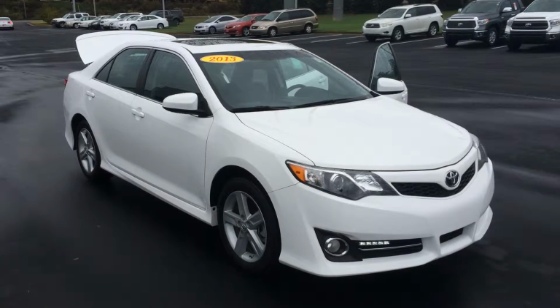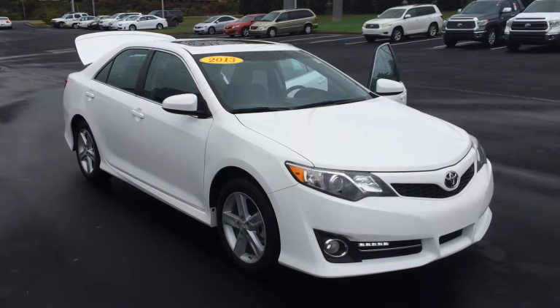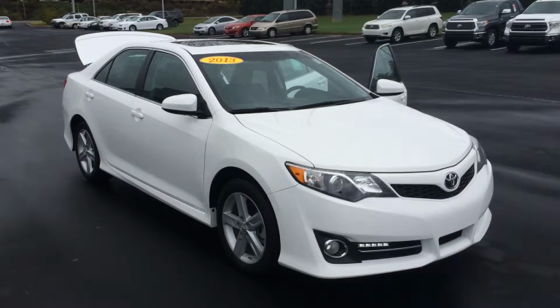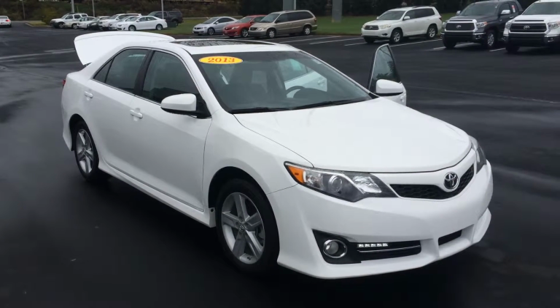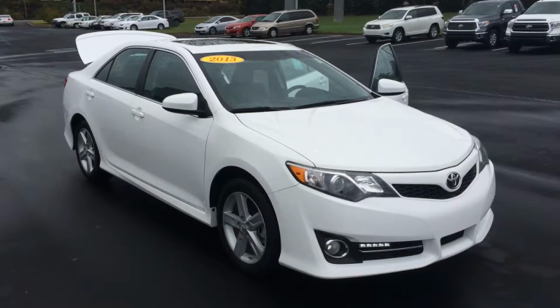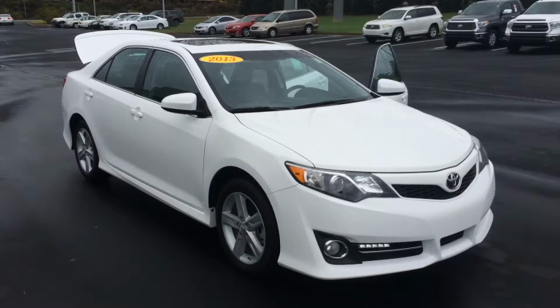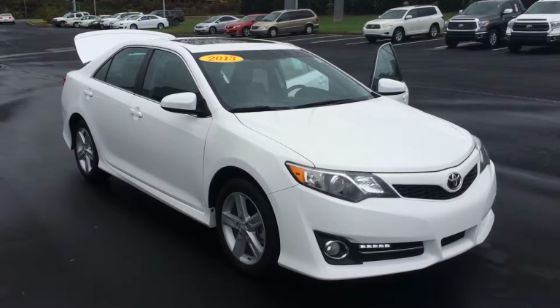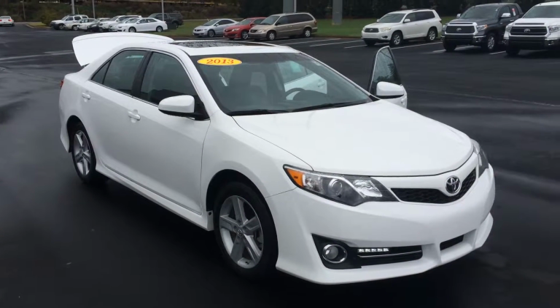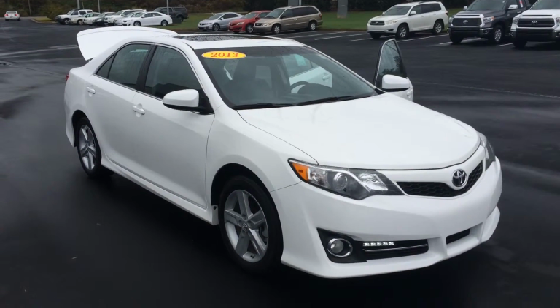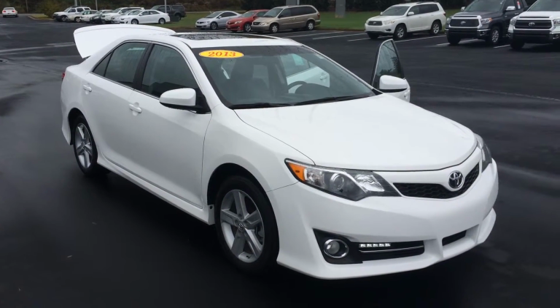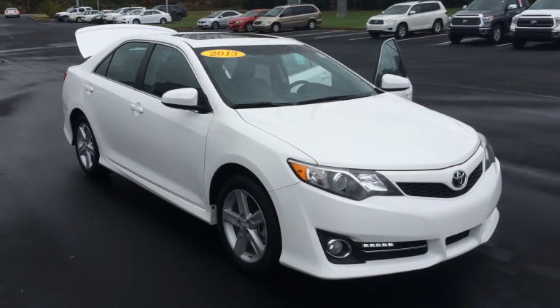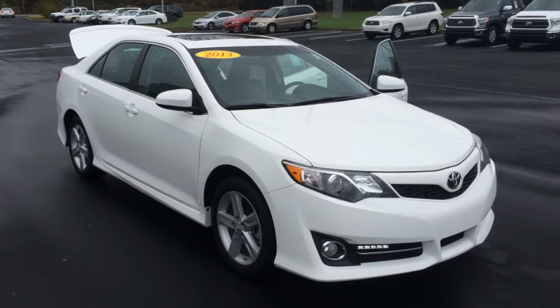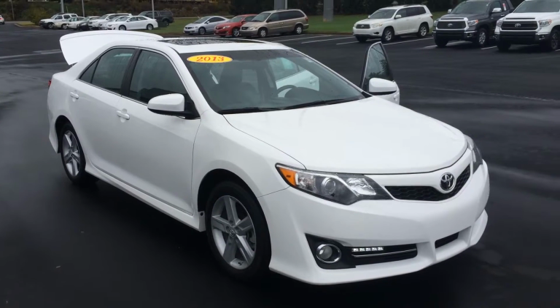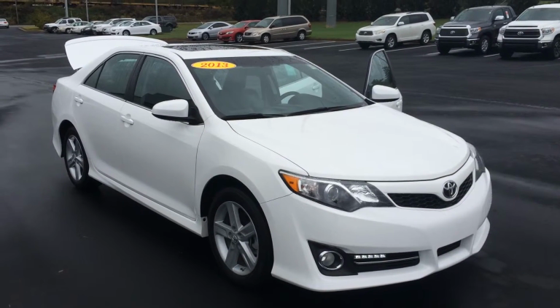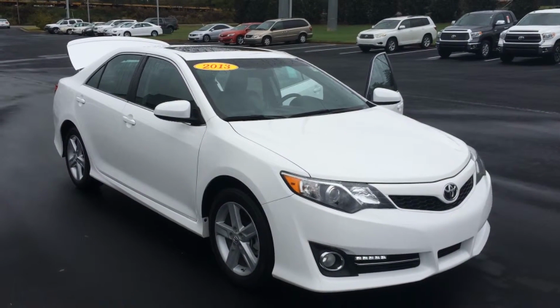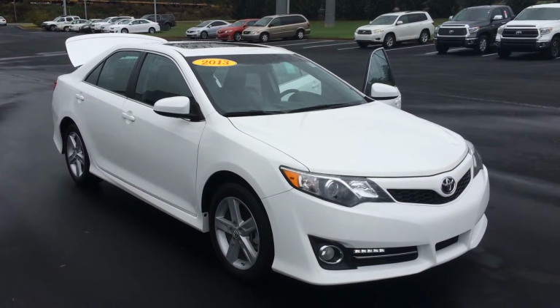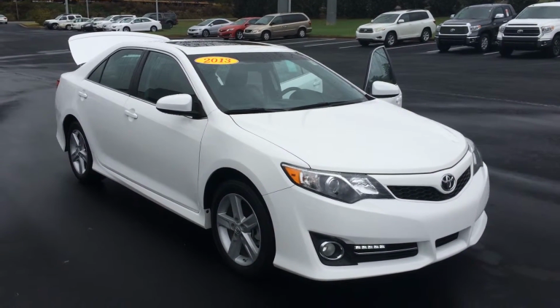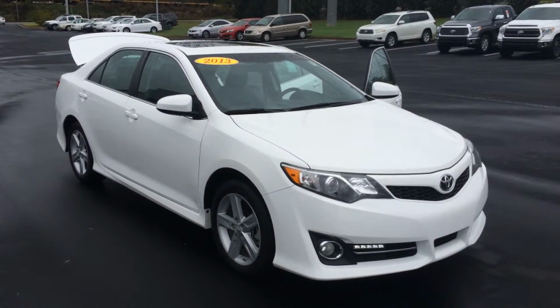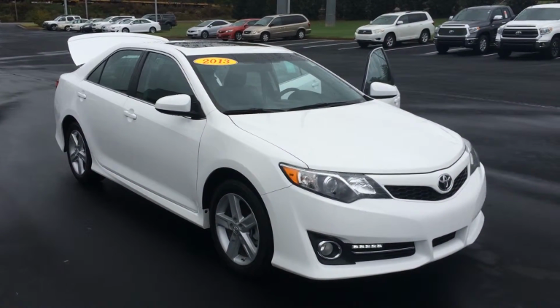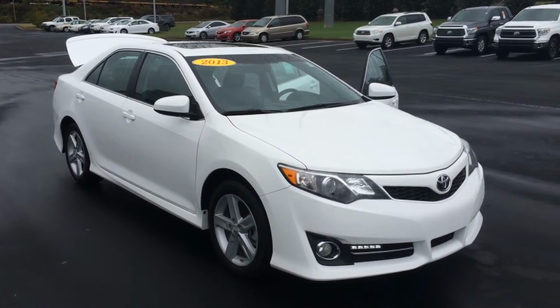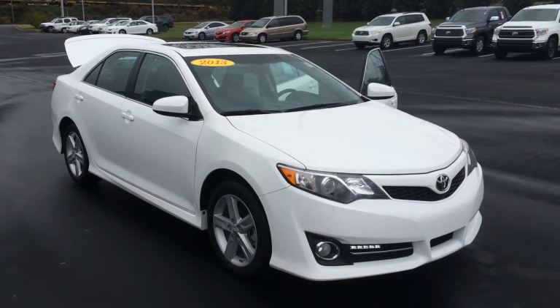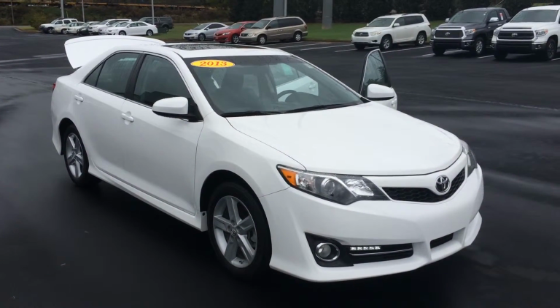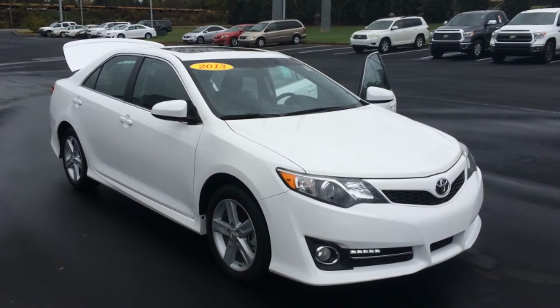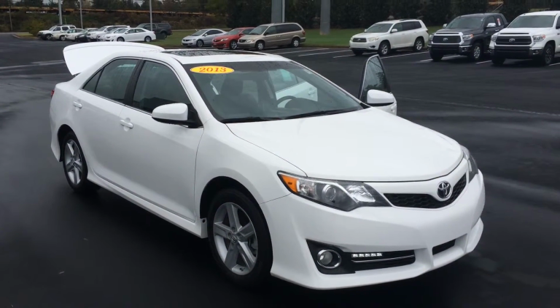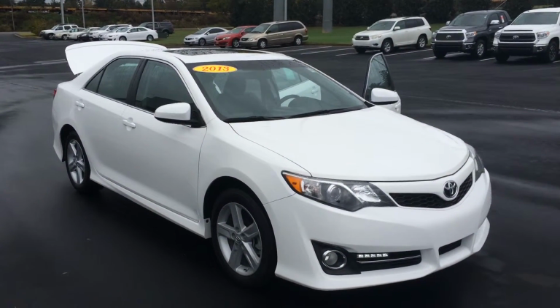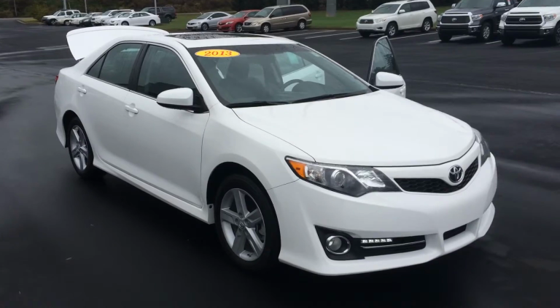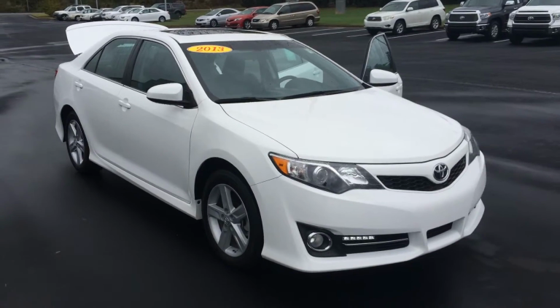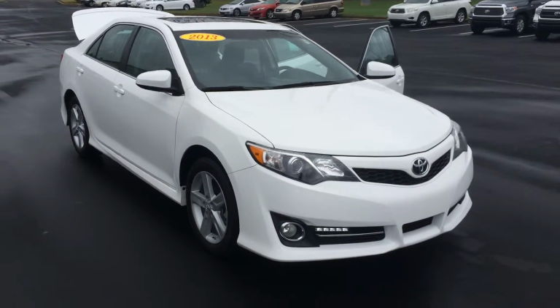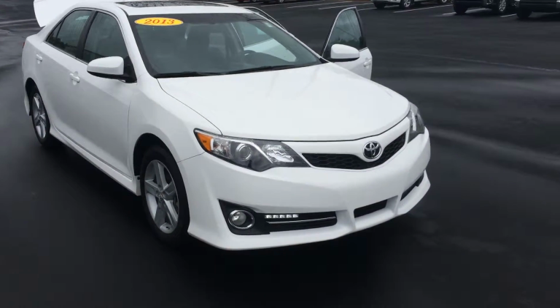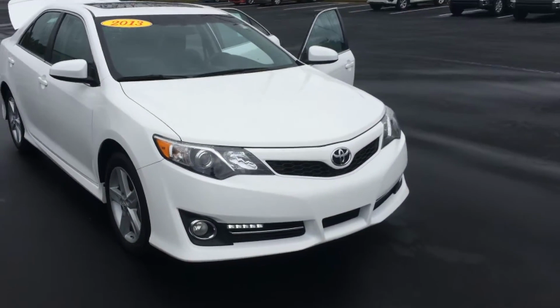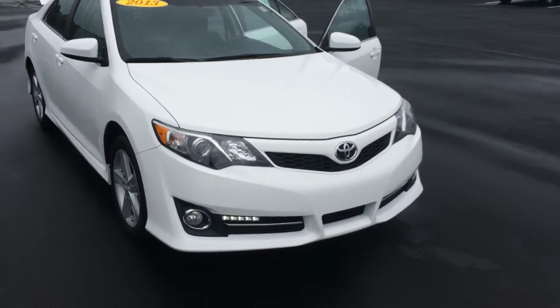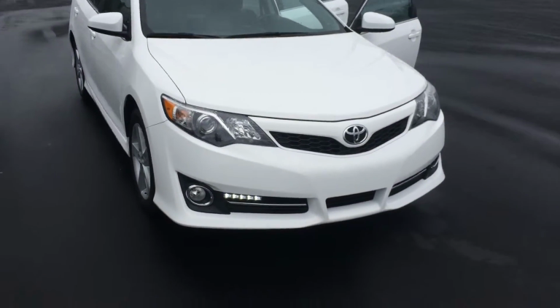Hey, good morning, Jennifer. This is Gerald with LaBrange Toyota here with your 2013 Toyota Camry. This is an SE model in super white, and I want to walk around here and point out some features for you because there are quite a few.